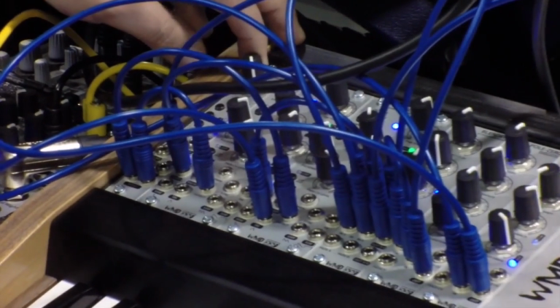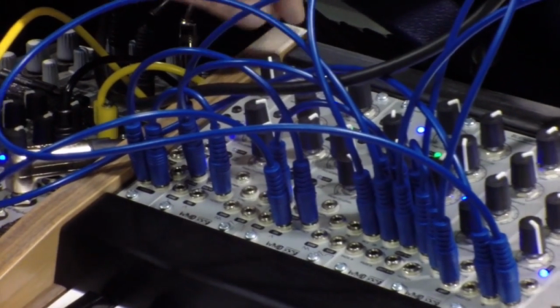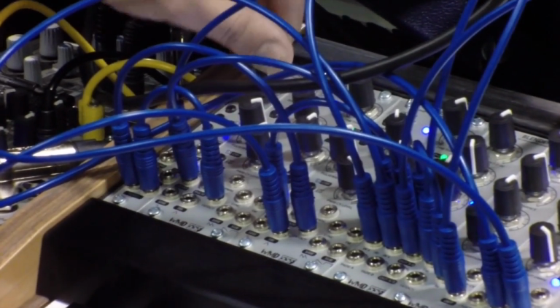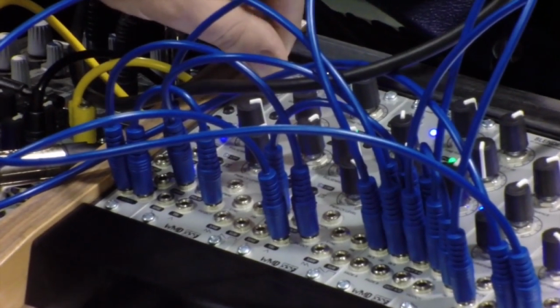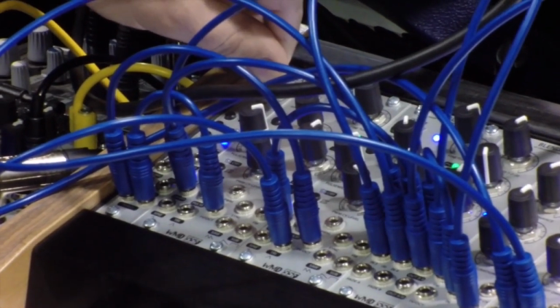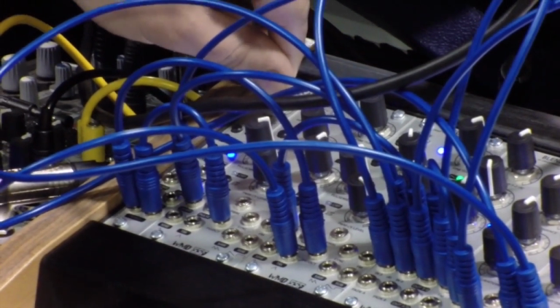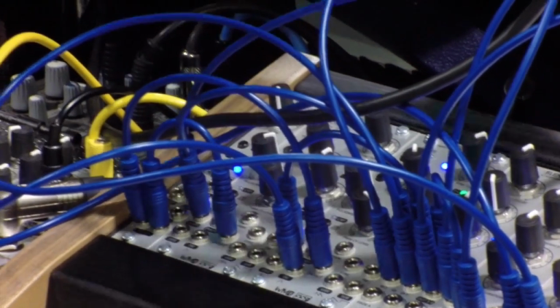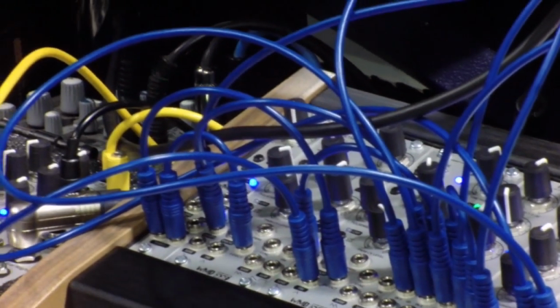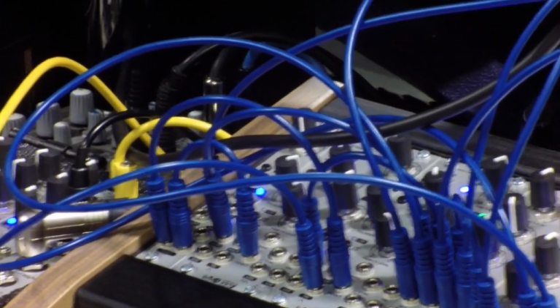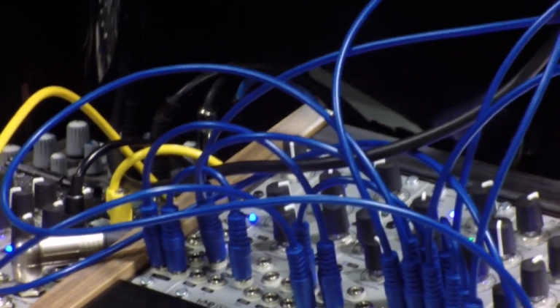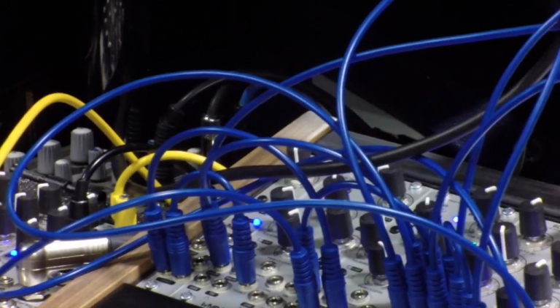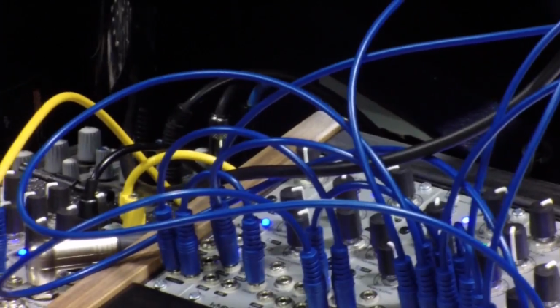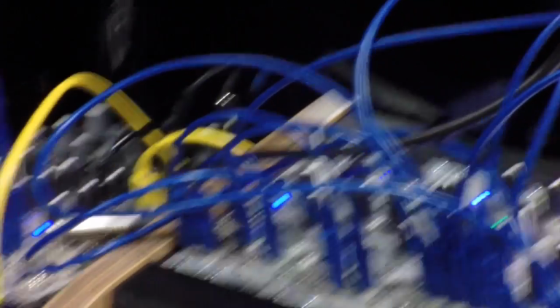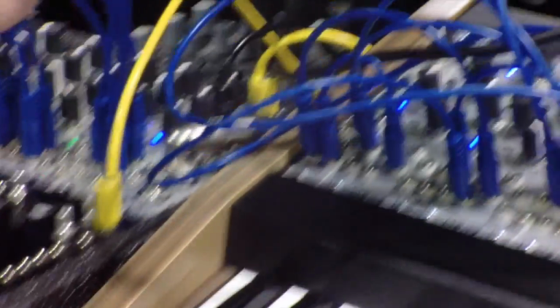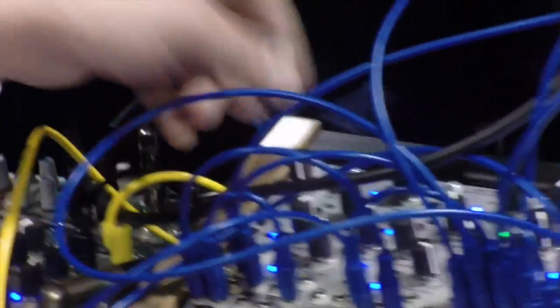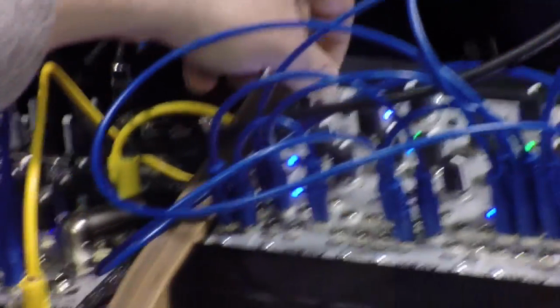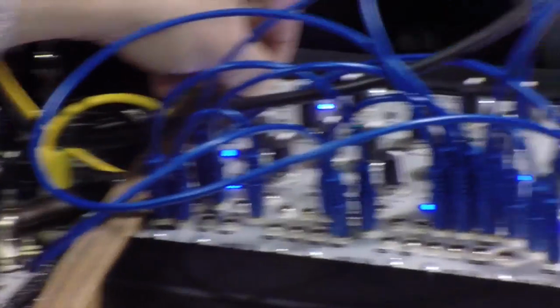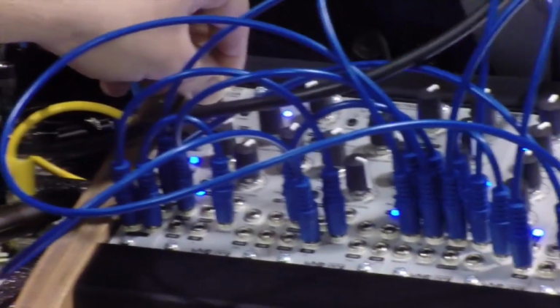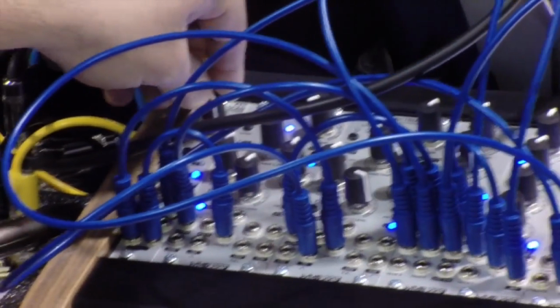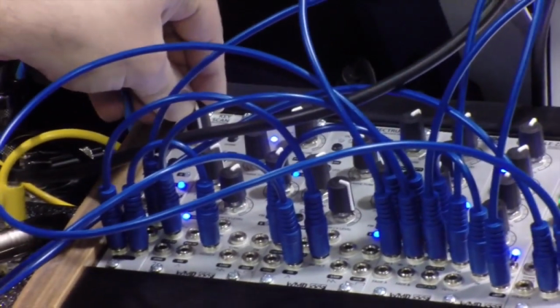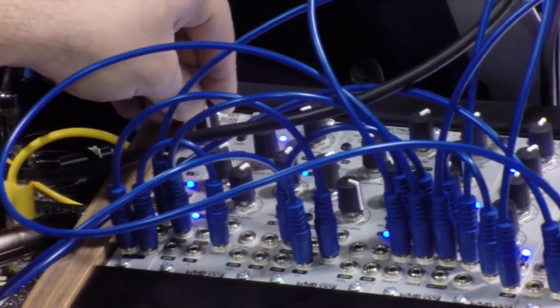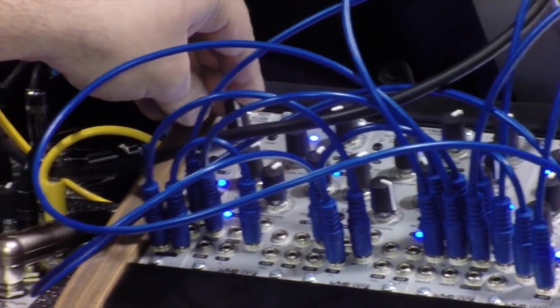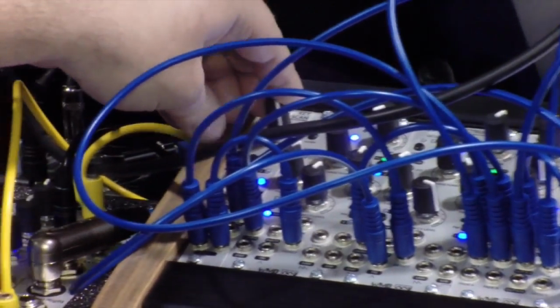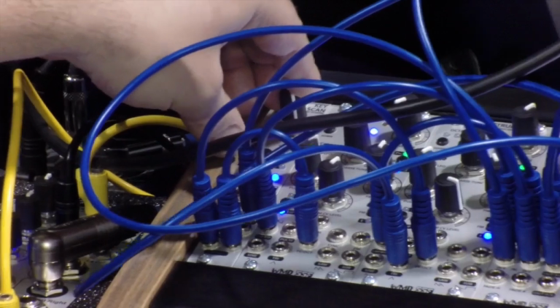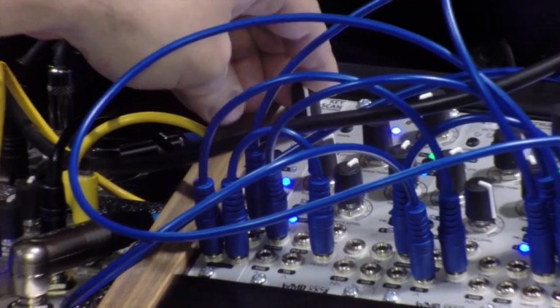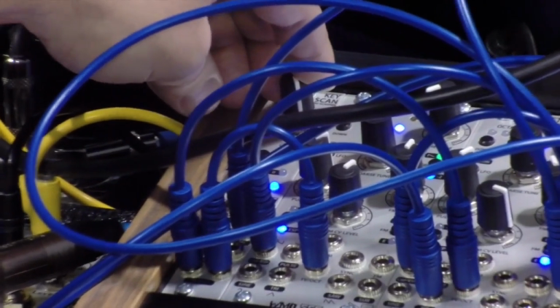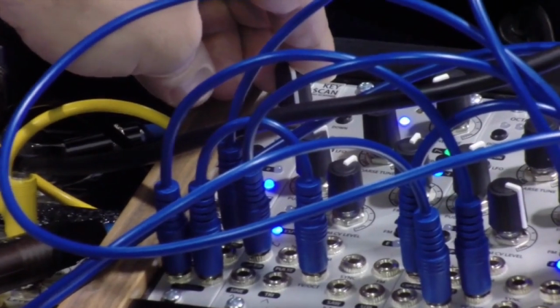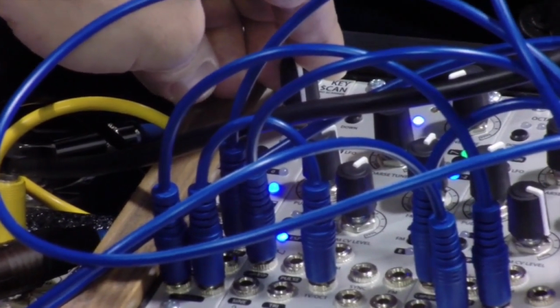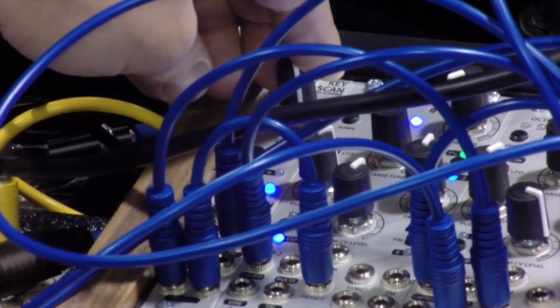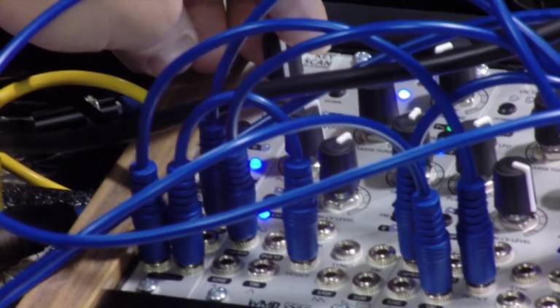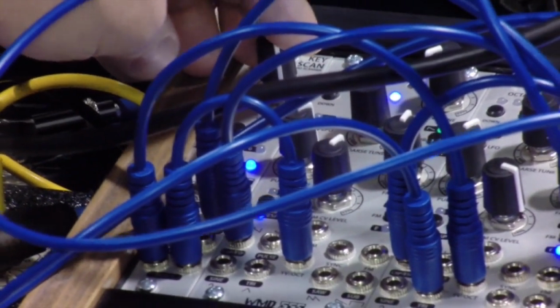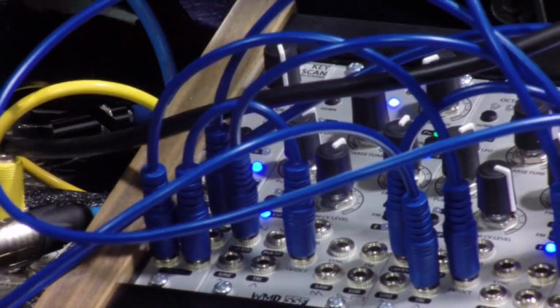This is the Key Scan module, which is basically the controller for the keyboard. You get one volt per octave and one volt per octave glide. There are gate outputs, velocity and aftertouch as well.